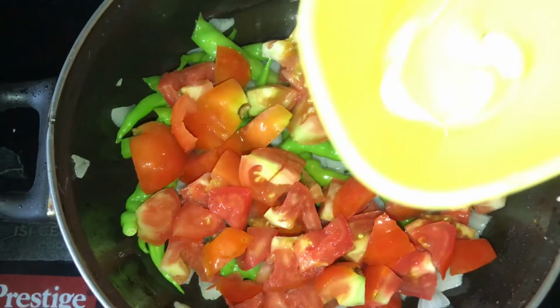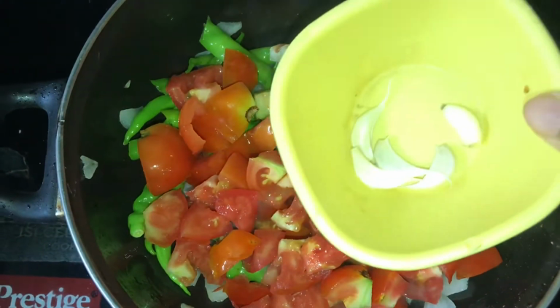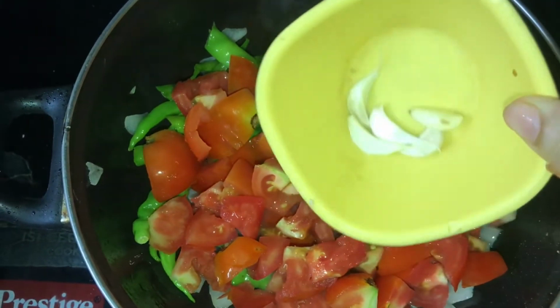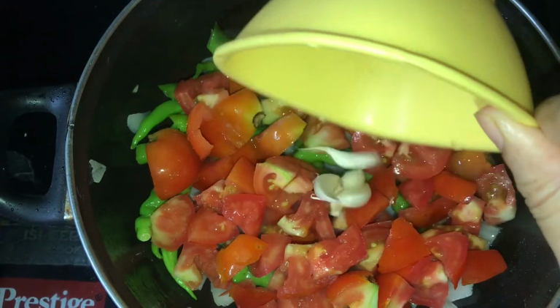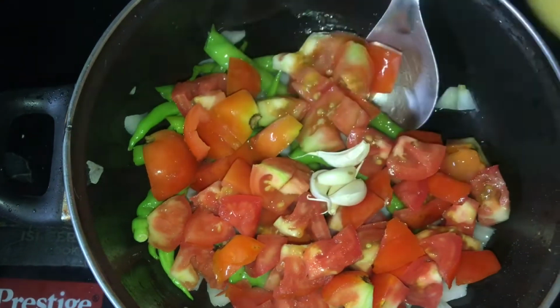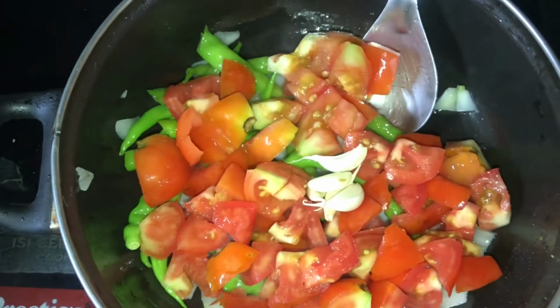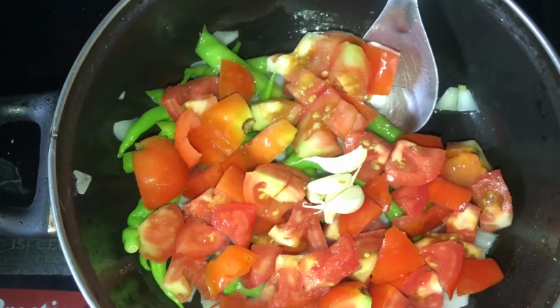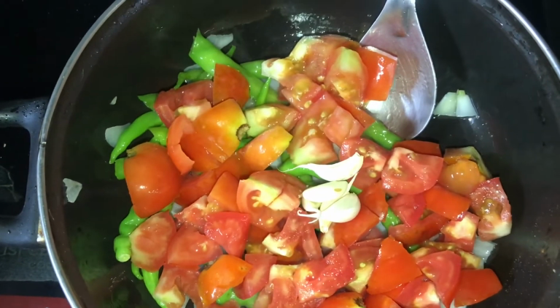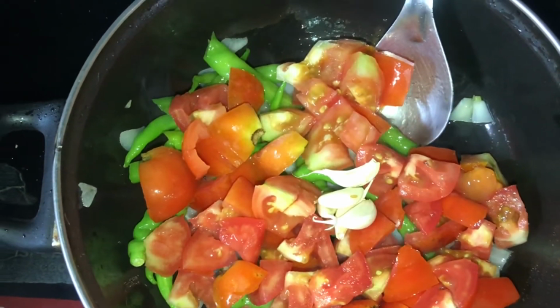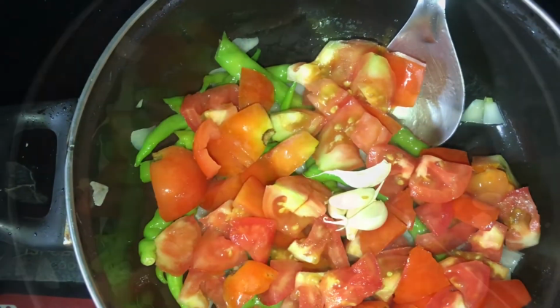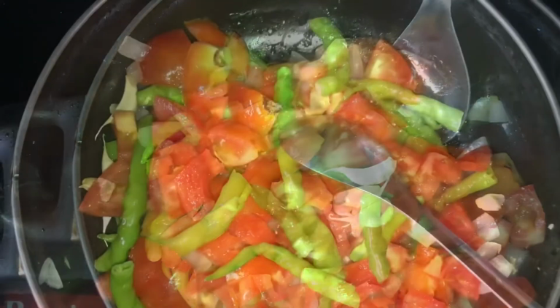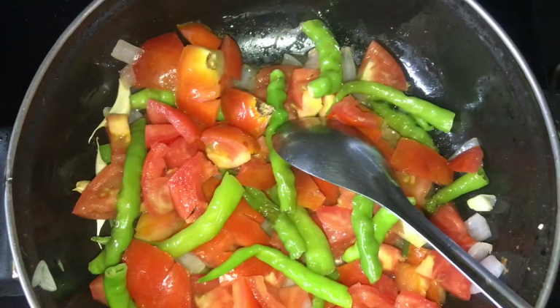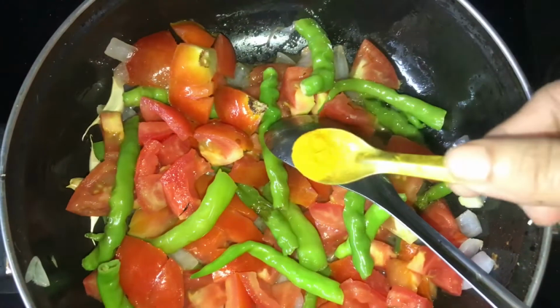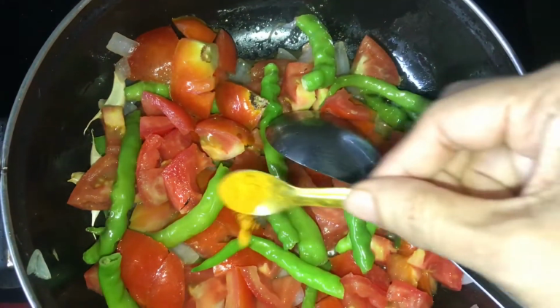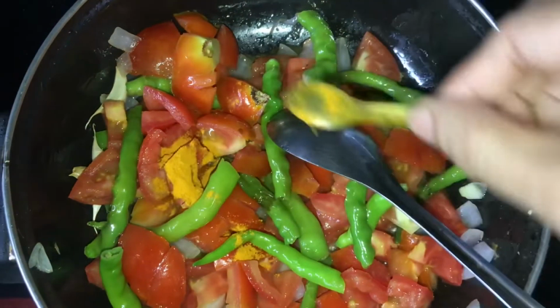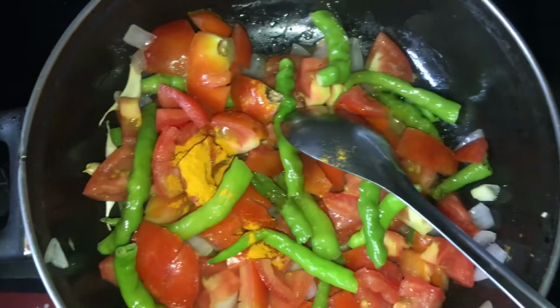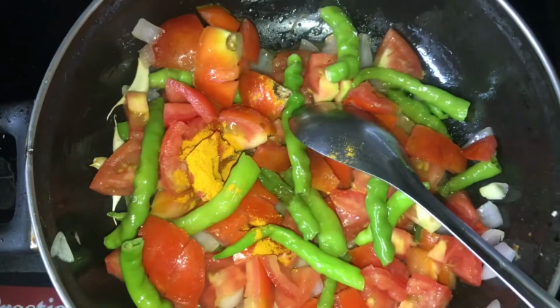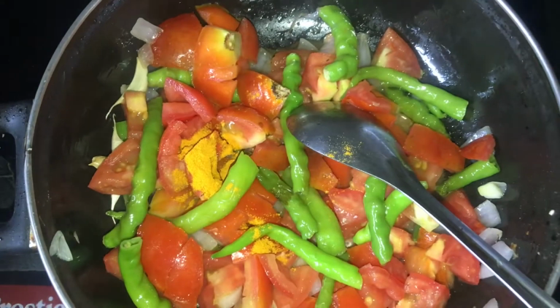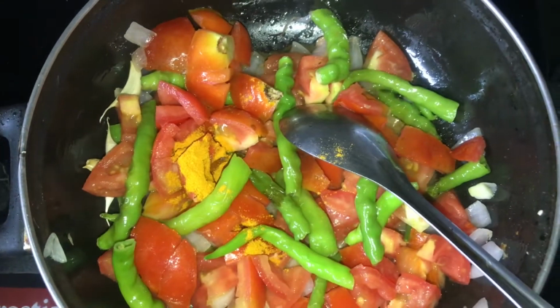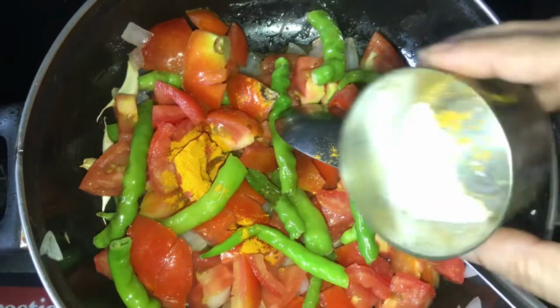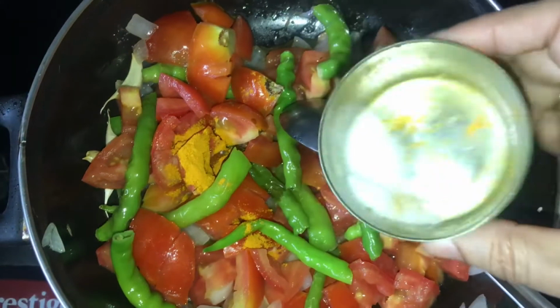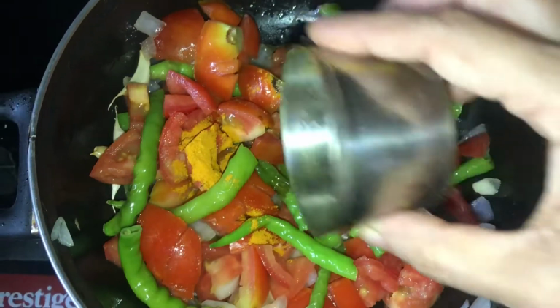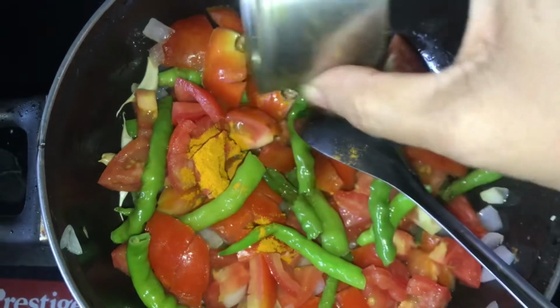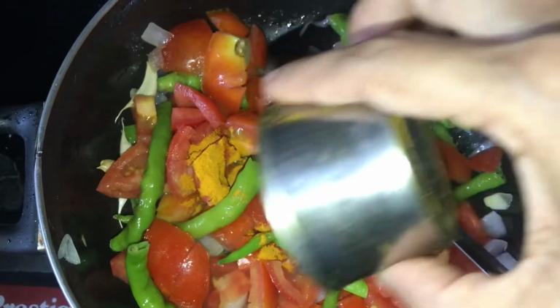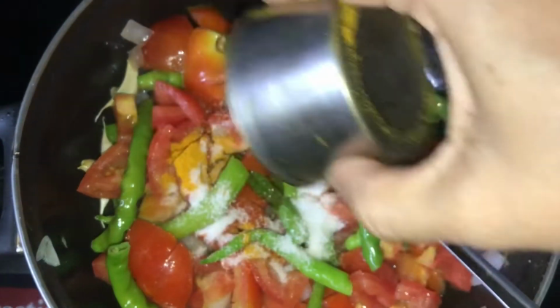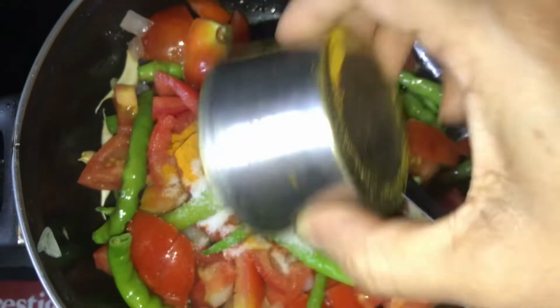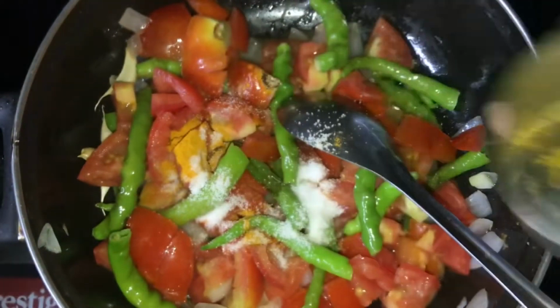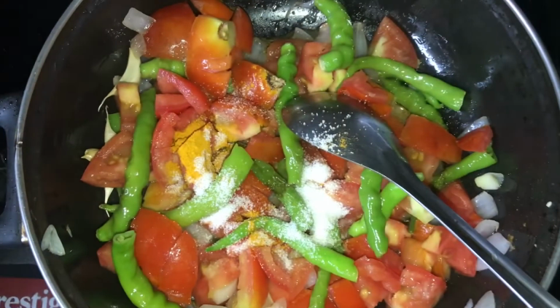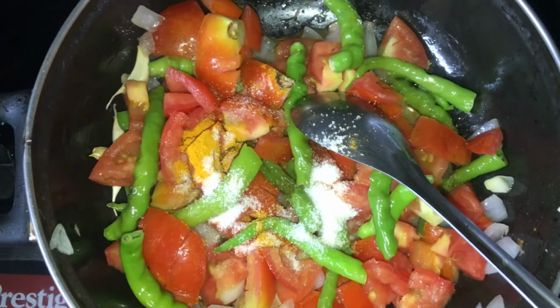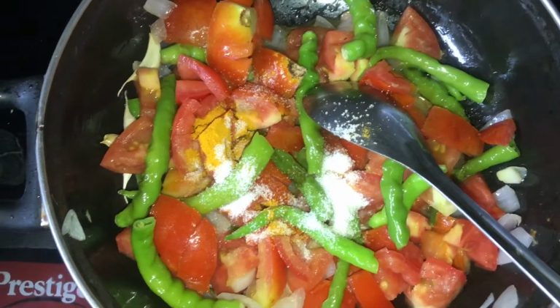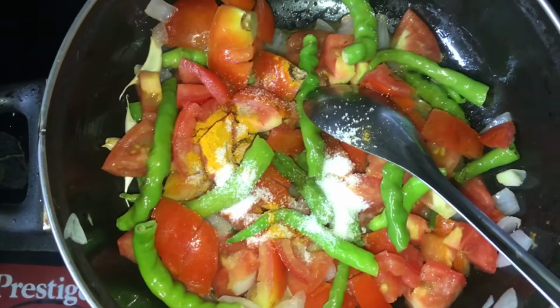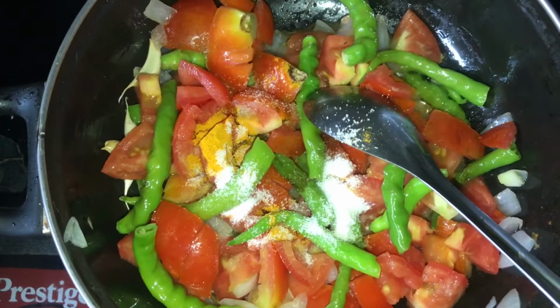Let's add potato paste, about 59g. I am going to add rooted — just add 1-5g.